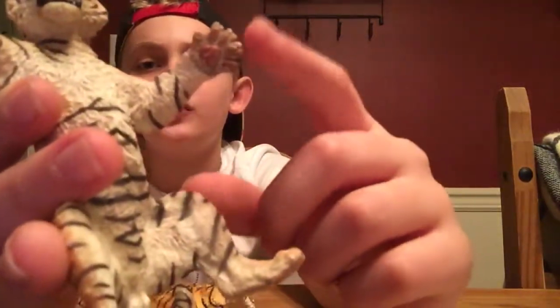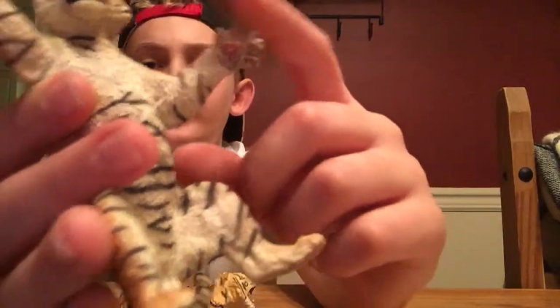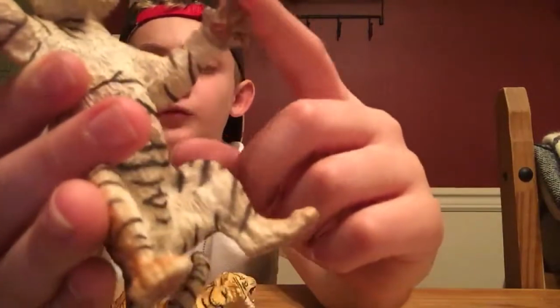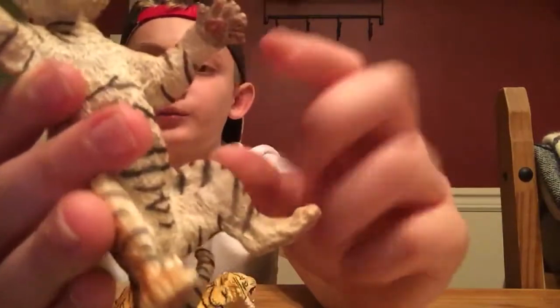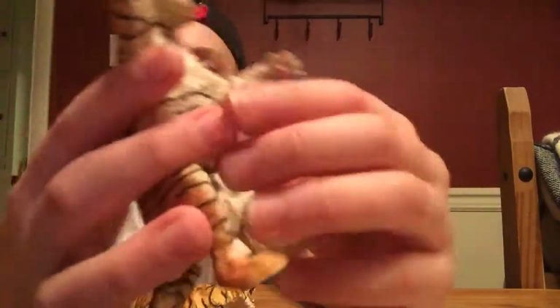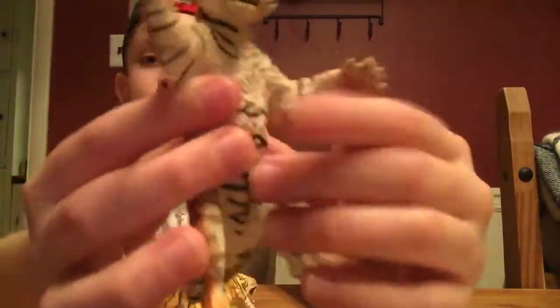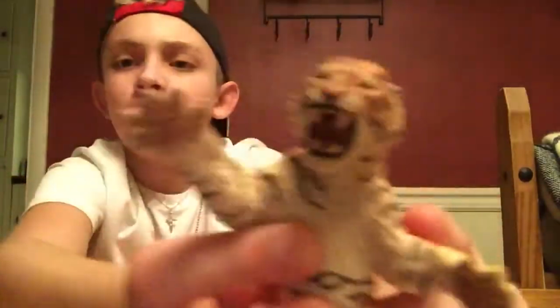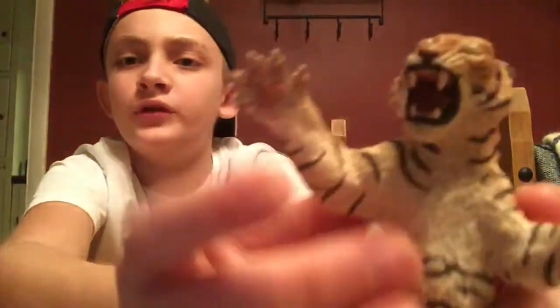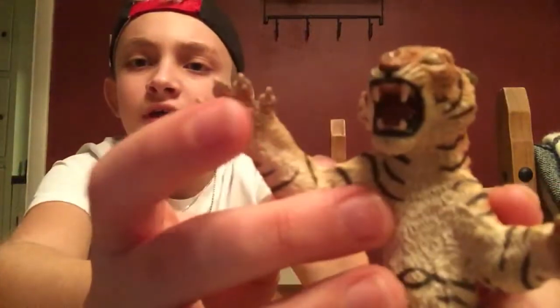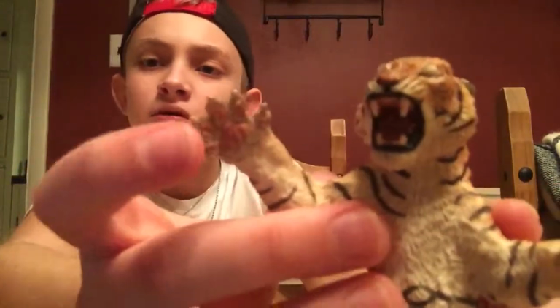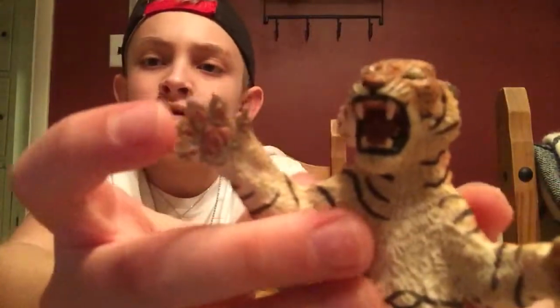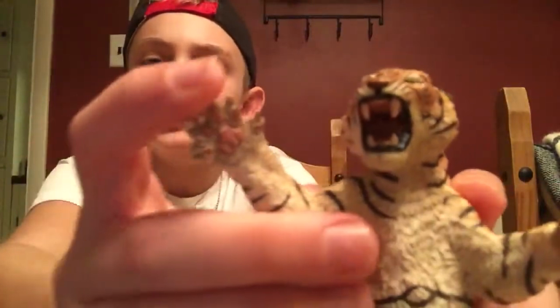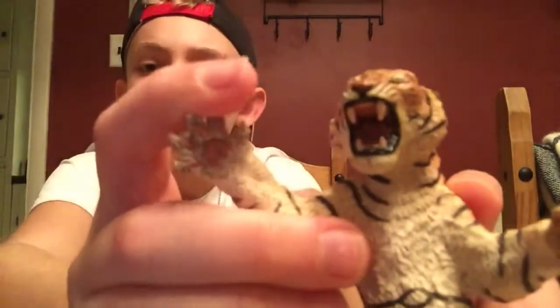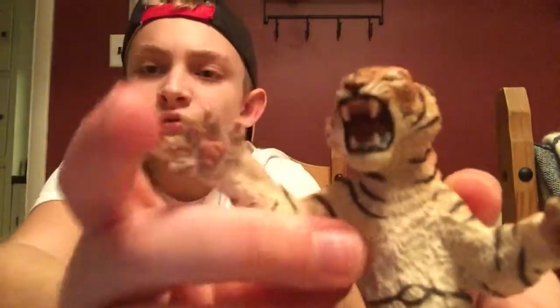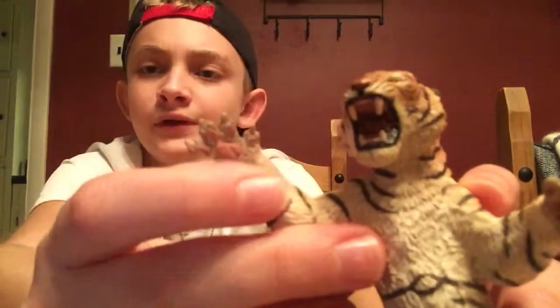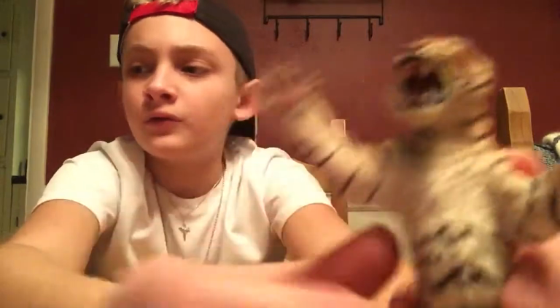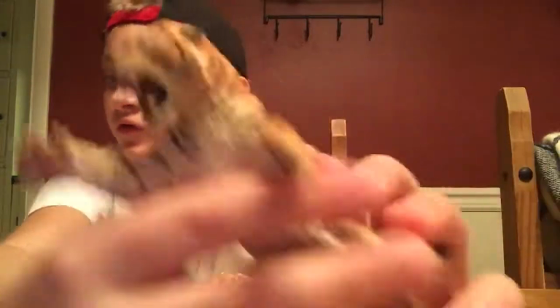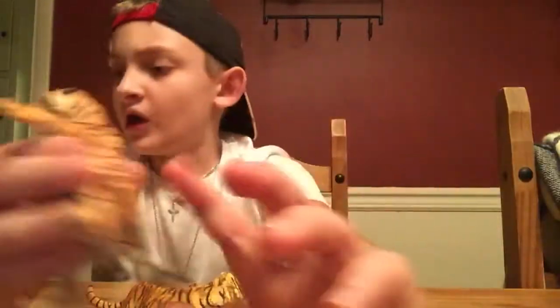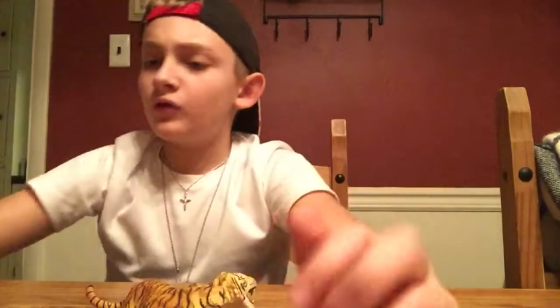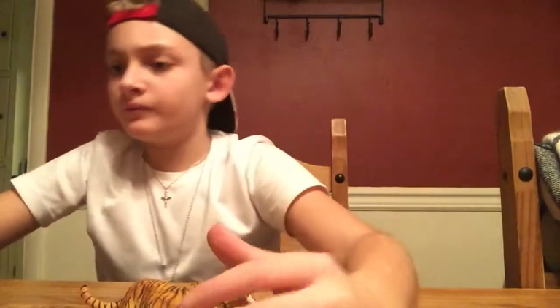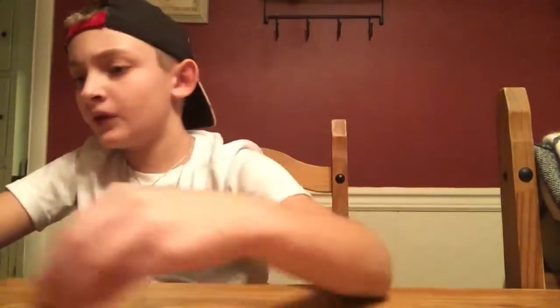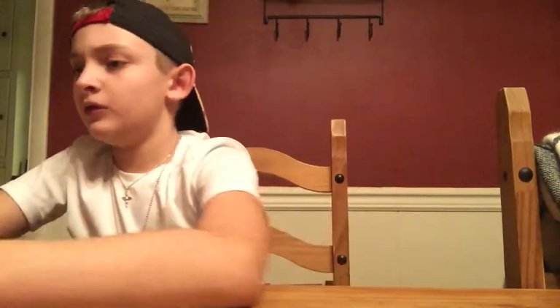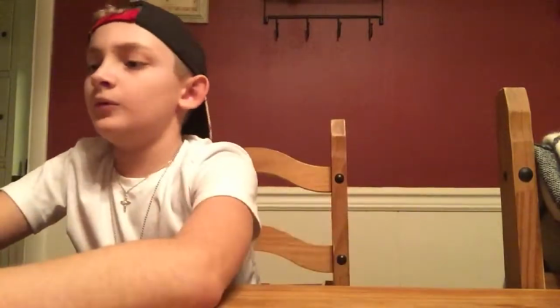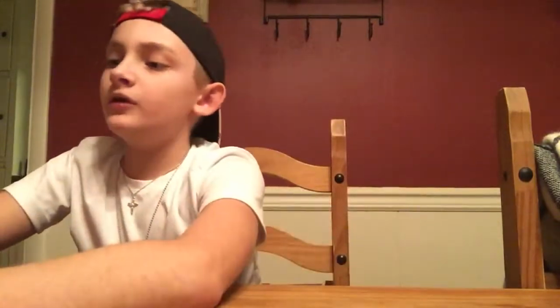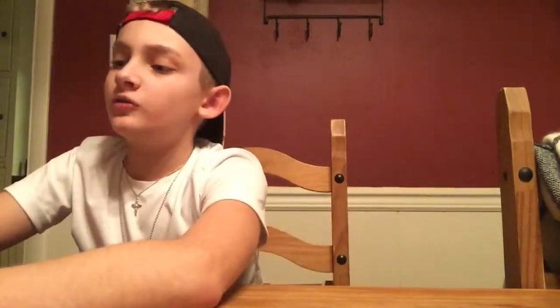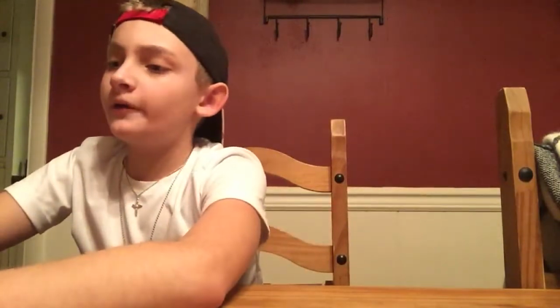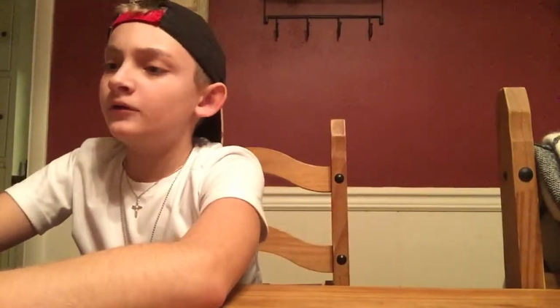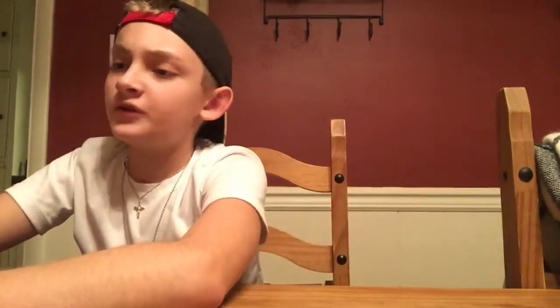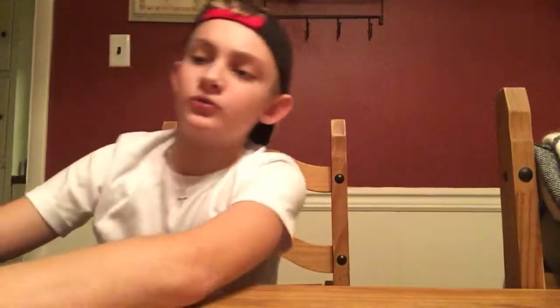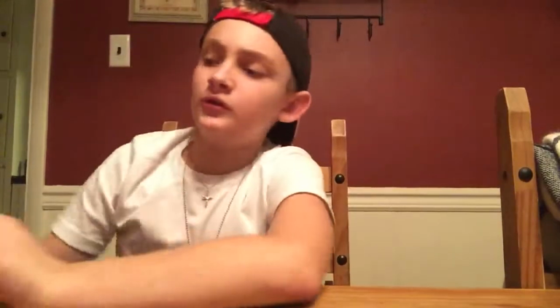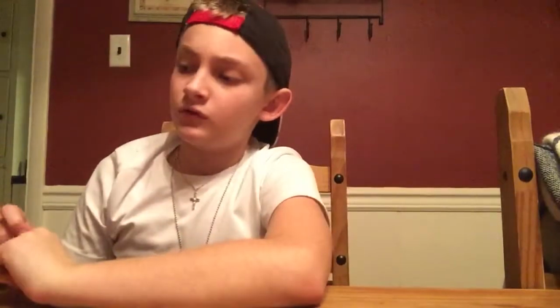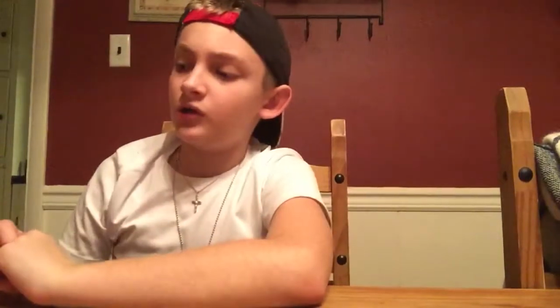I don't understand why this paw didn't have claws coming out of it, but this one did. I don't know if it was supposed to be like that or if there was a design flaw. But moving on to our final tiger.